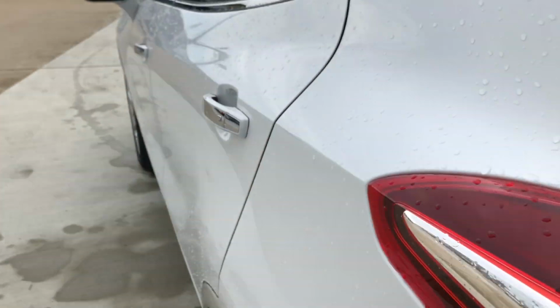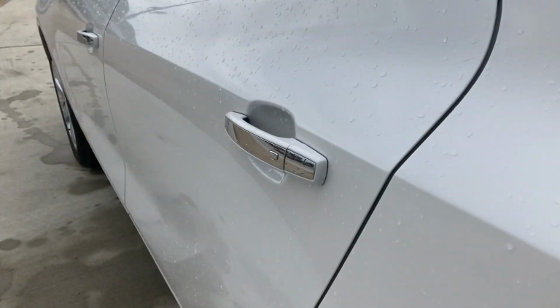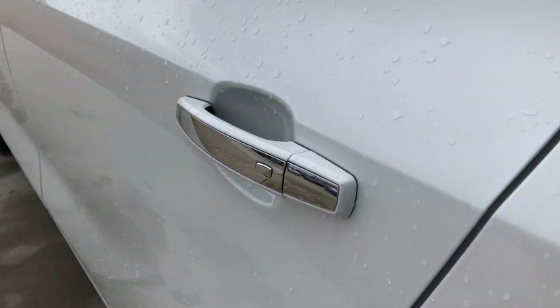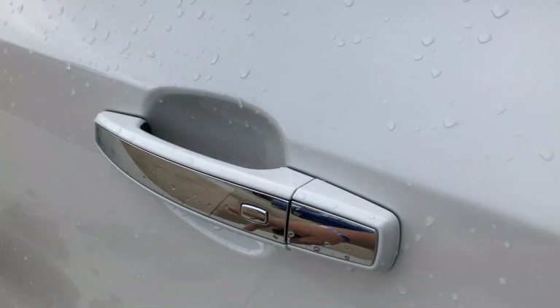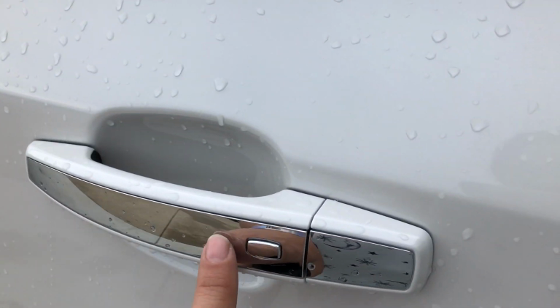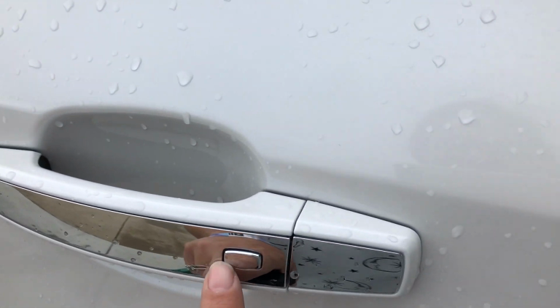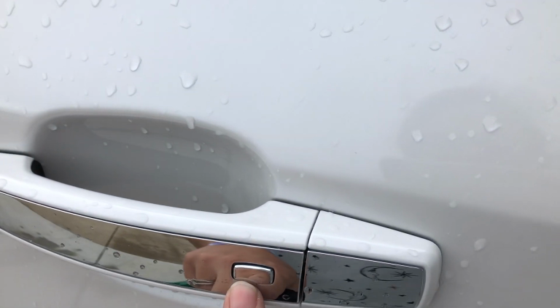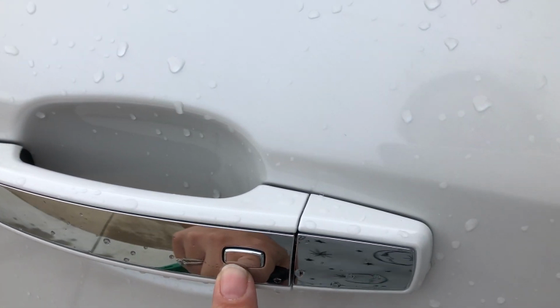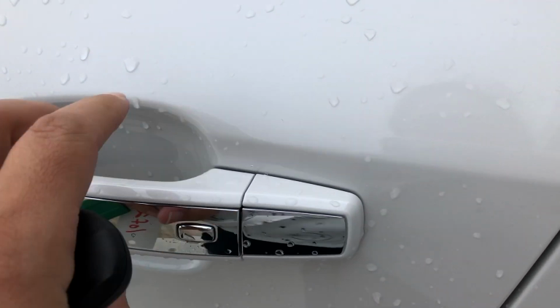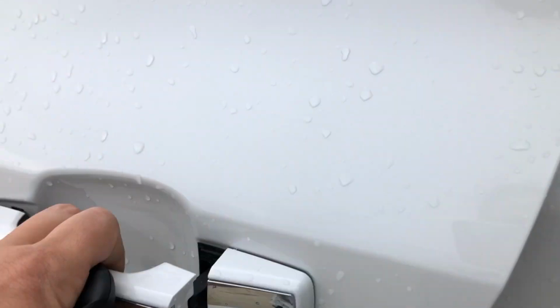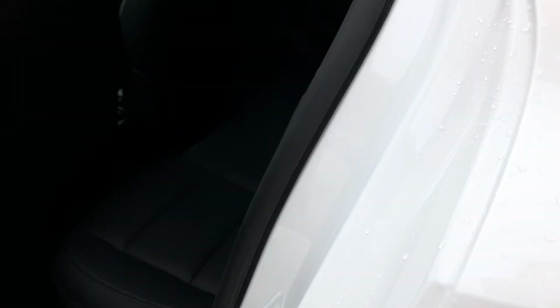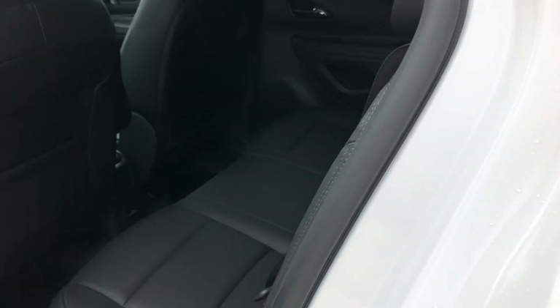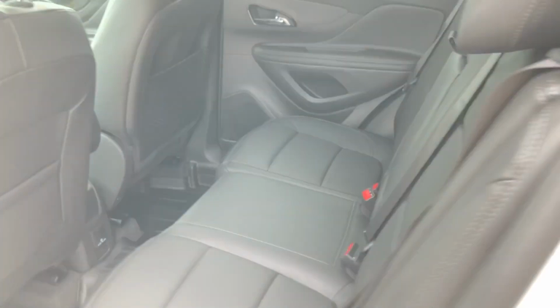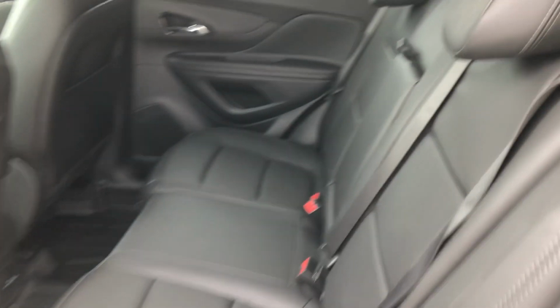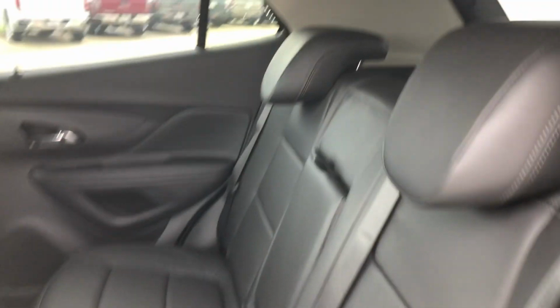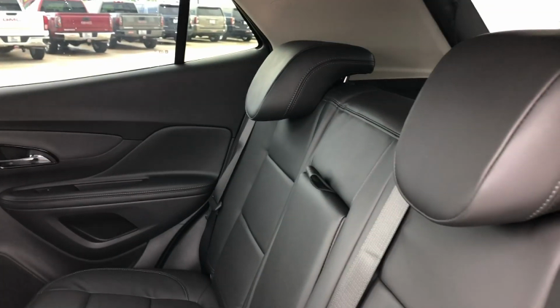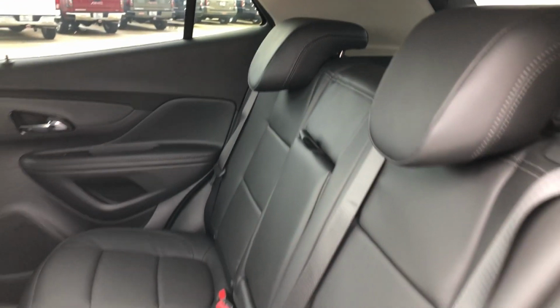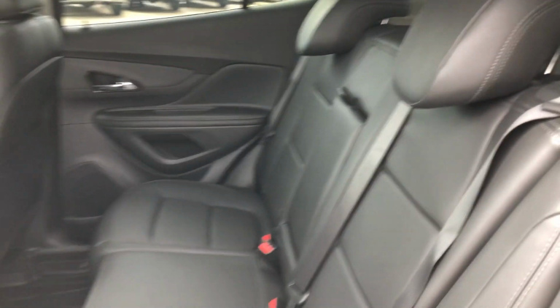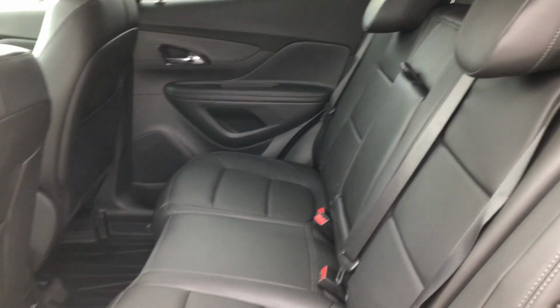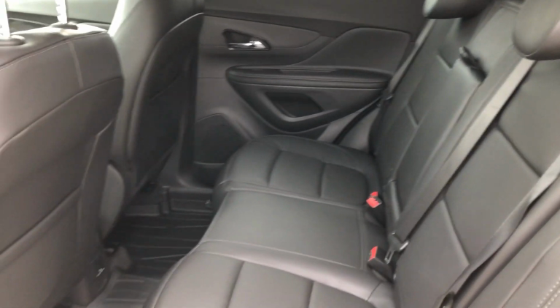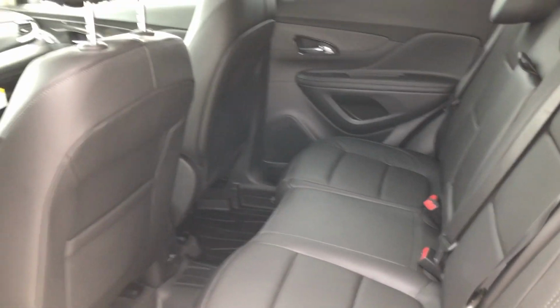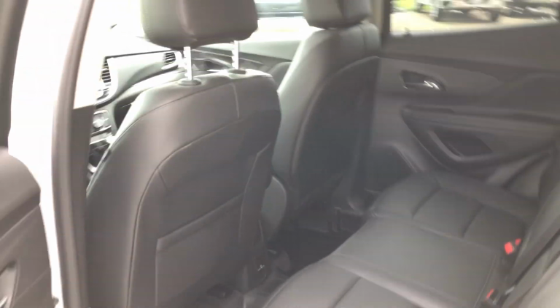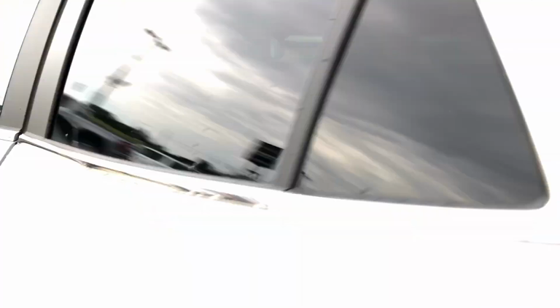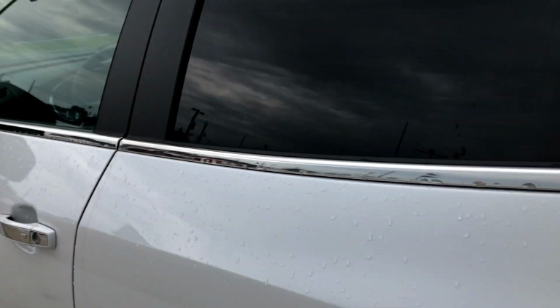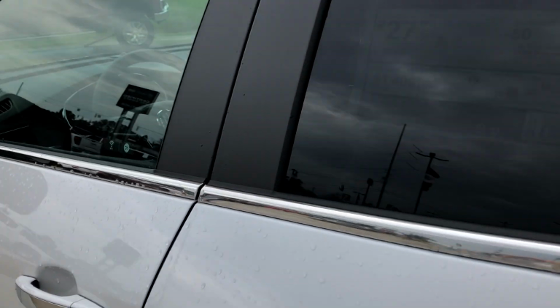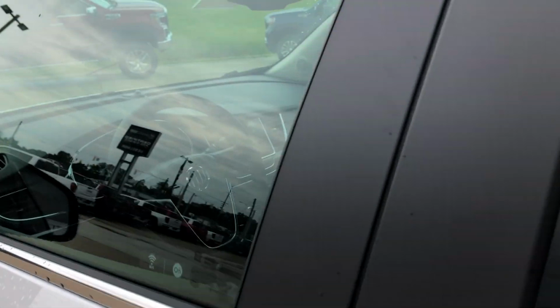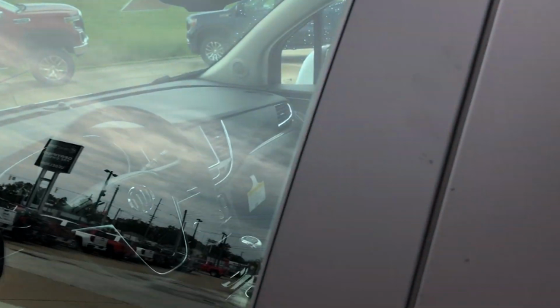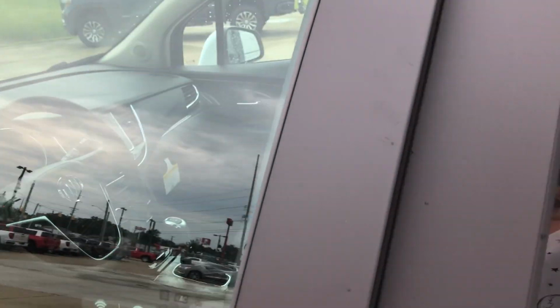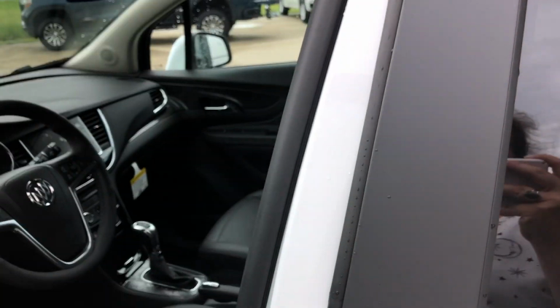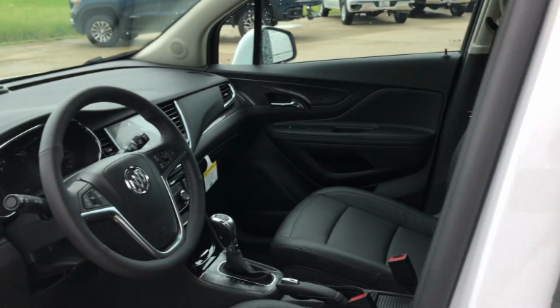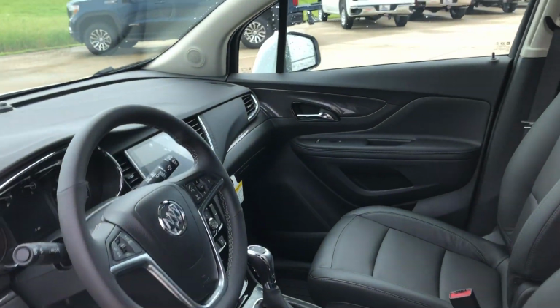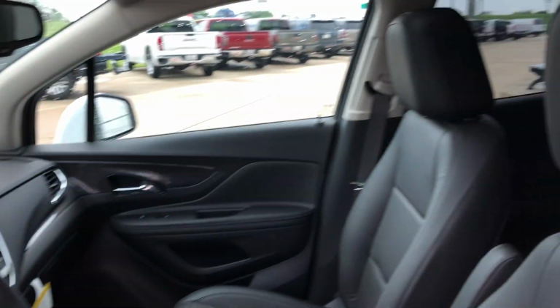All four doors are chrome accented and feature a passive entry option. Rear passenger seating is this beautiful black leather, and the driver and passenger also enjoy the same beautiful premium black leather in heated bucket seats.